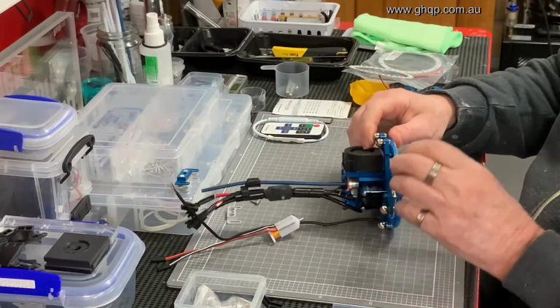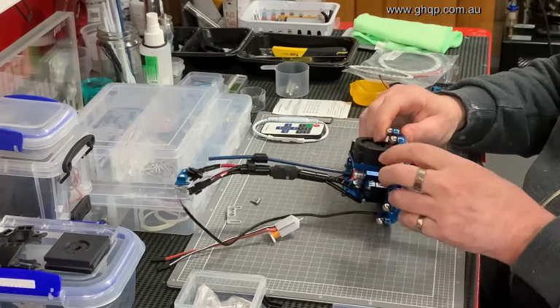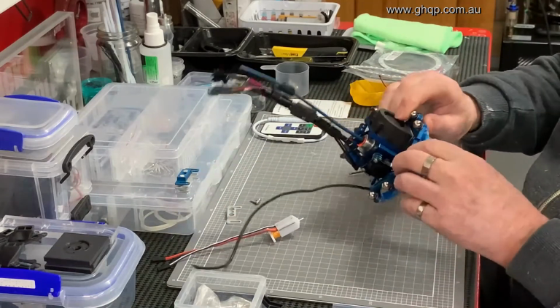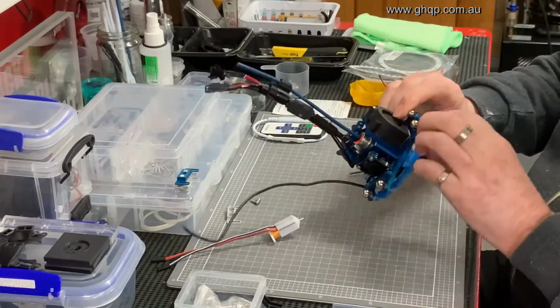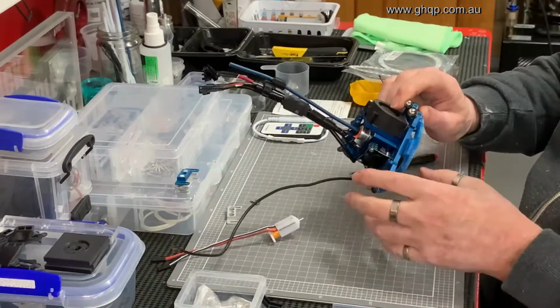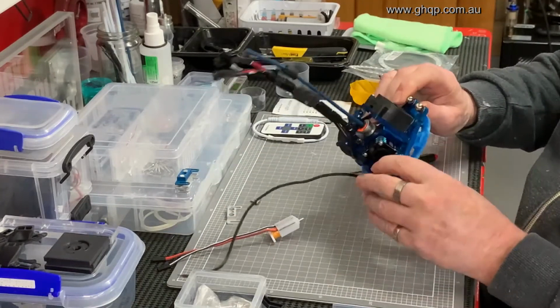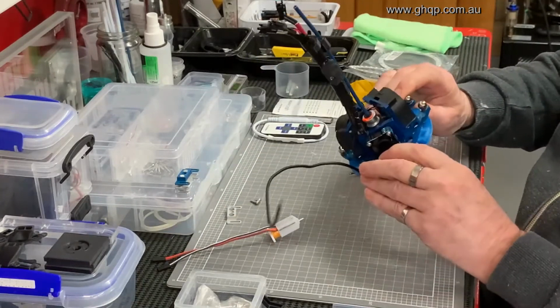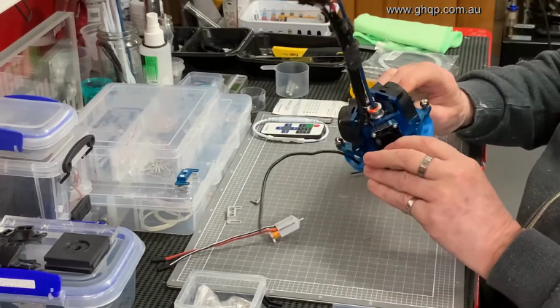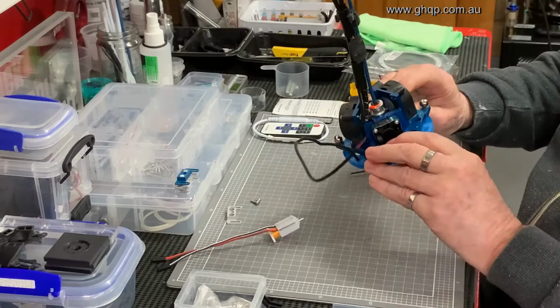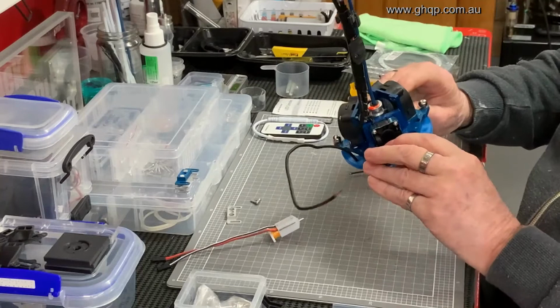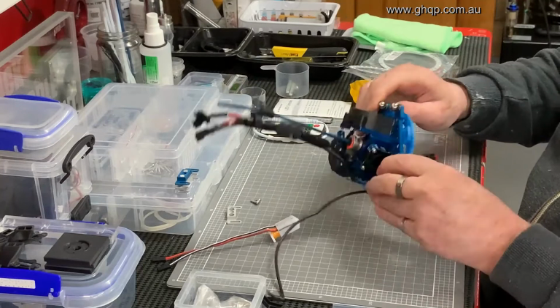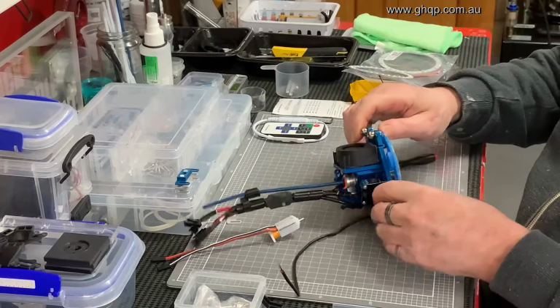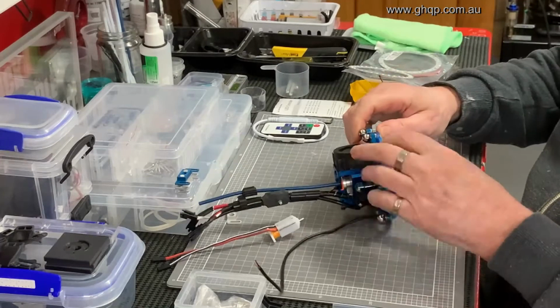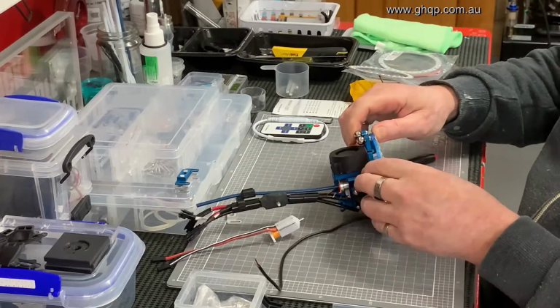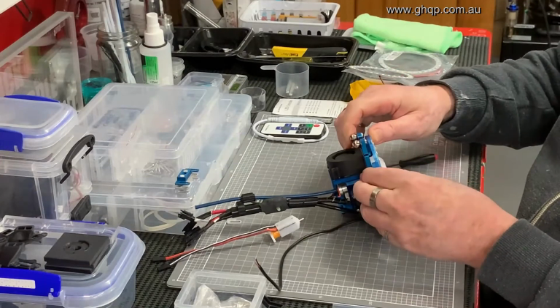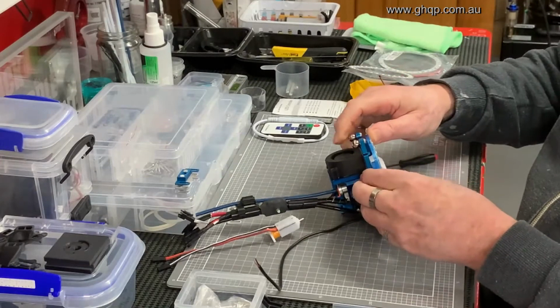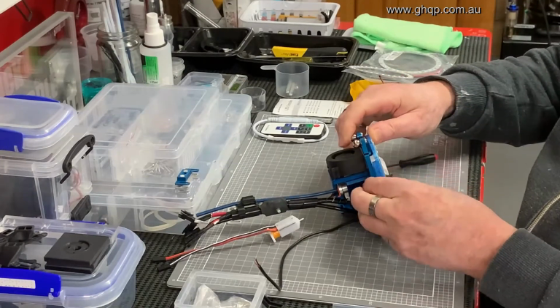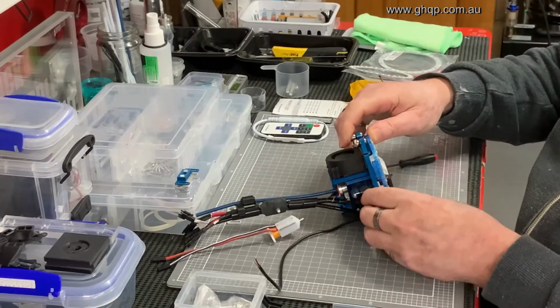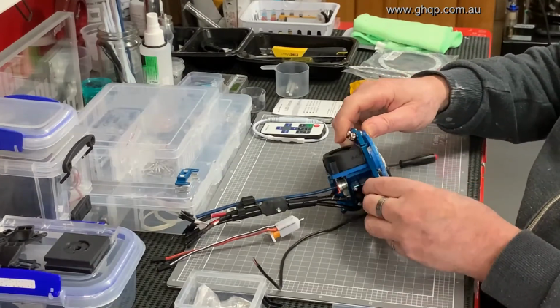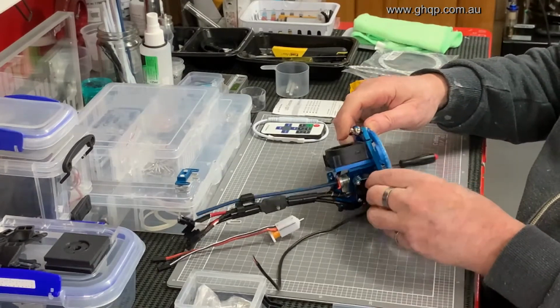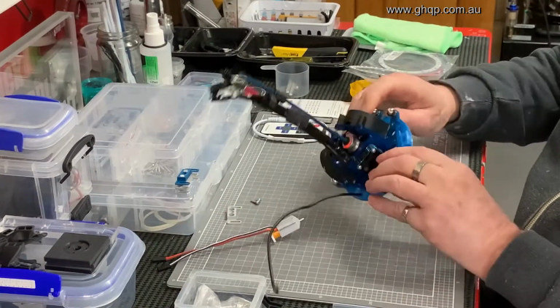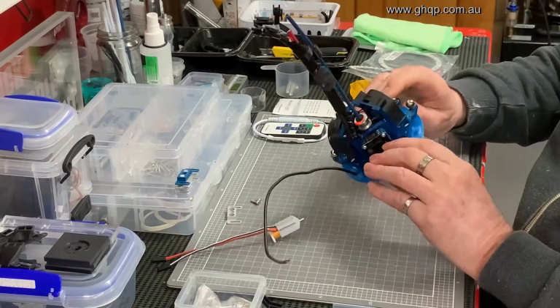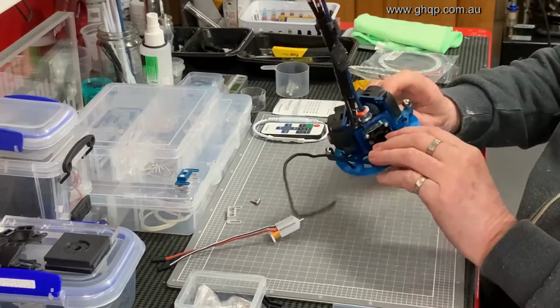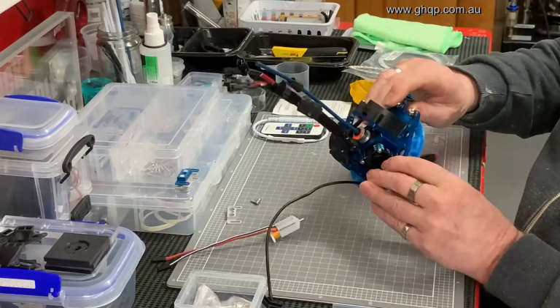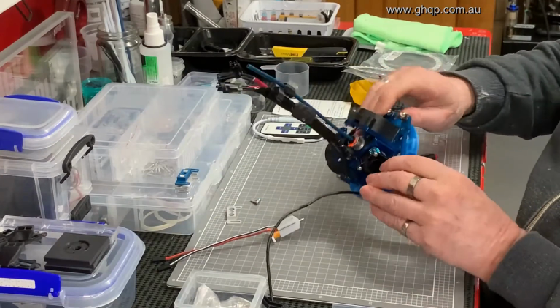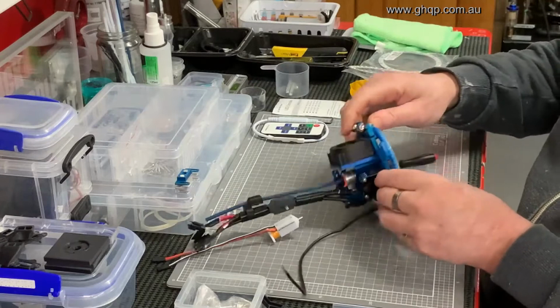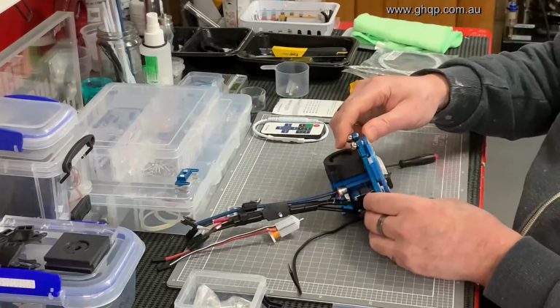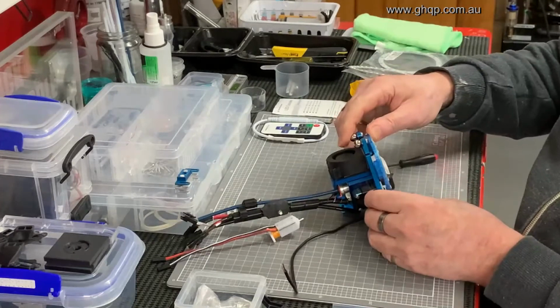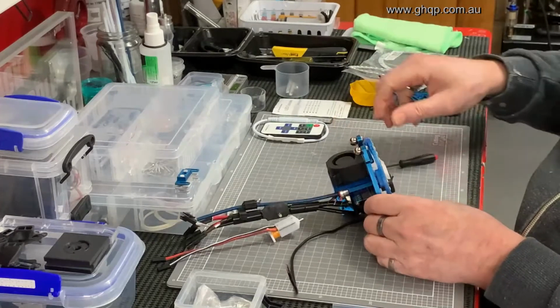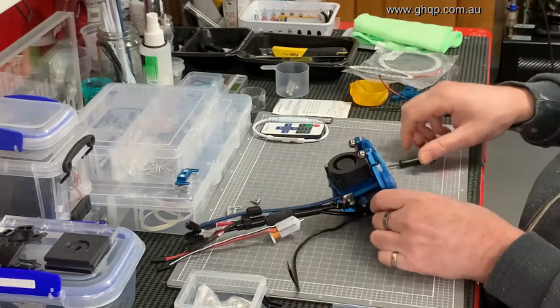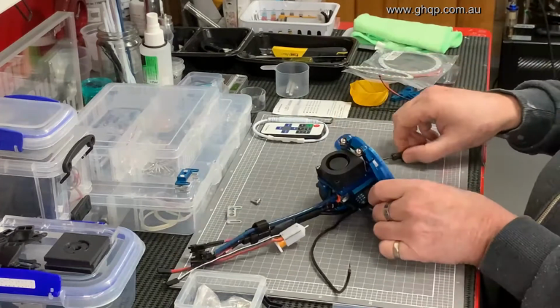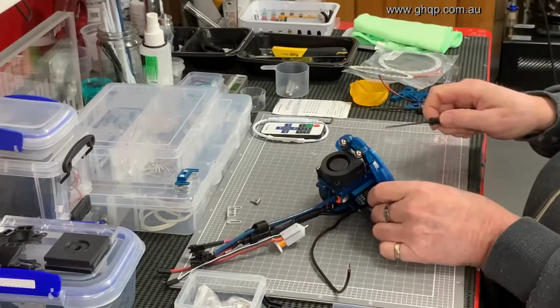You could print that in whatever material you like — black, blue — I just printed this one in blue because I had it in the printer at the time and it sort of matches the color of the effector.